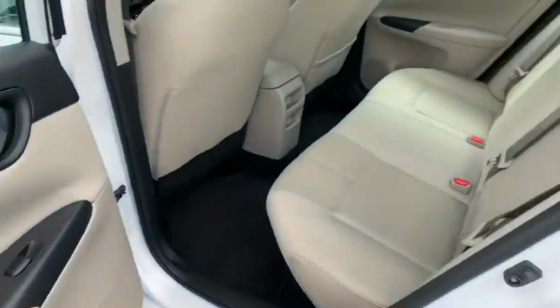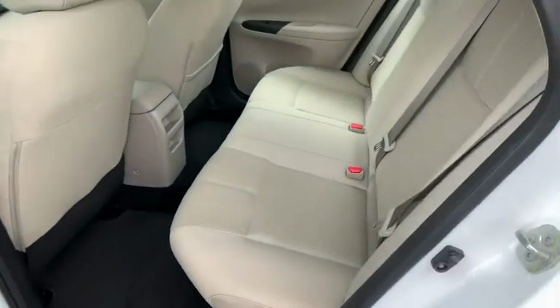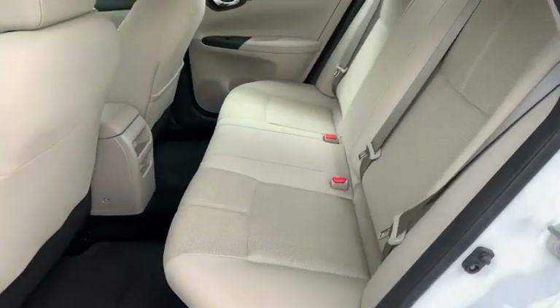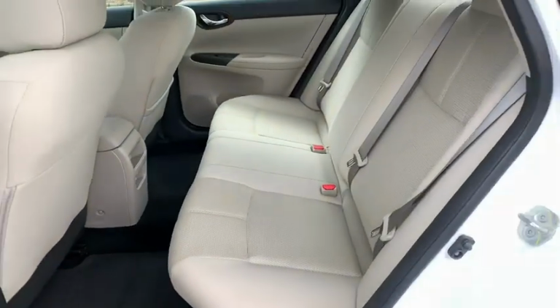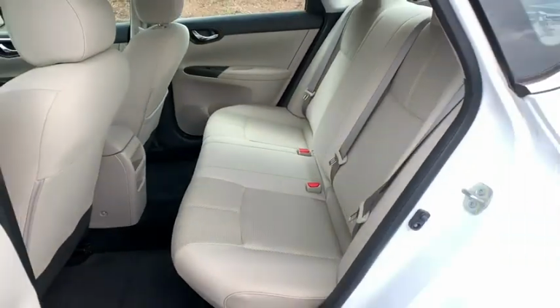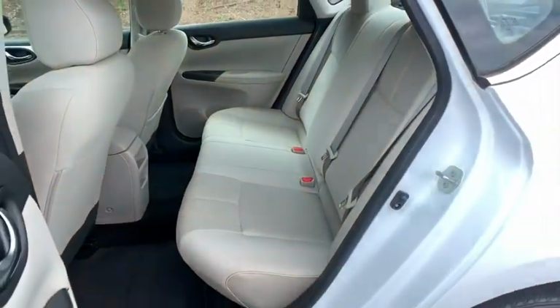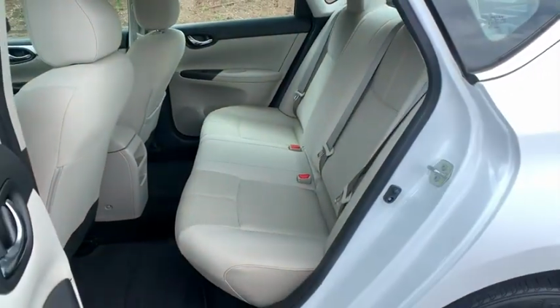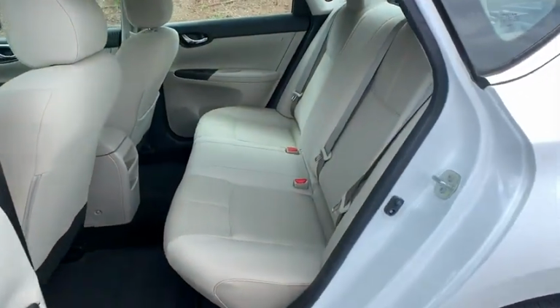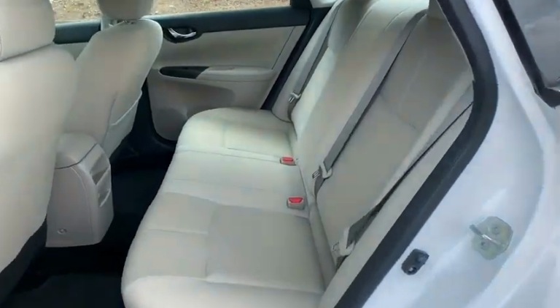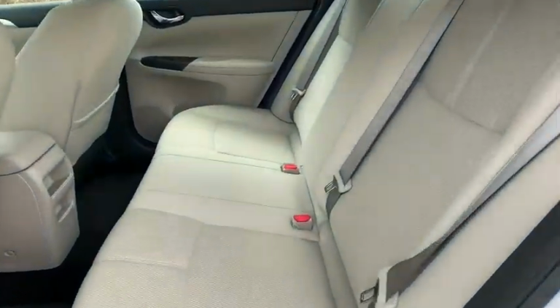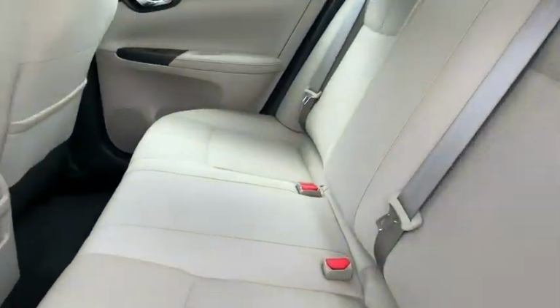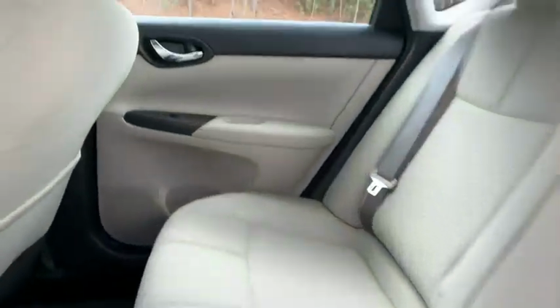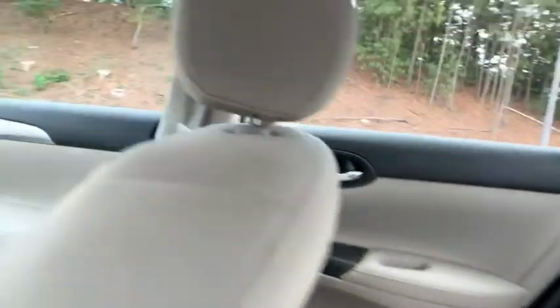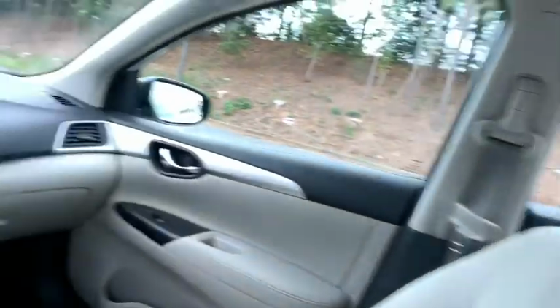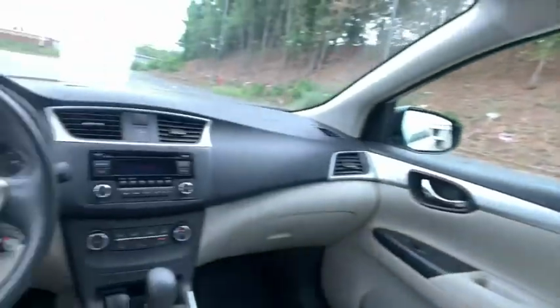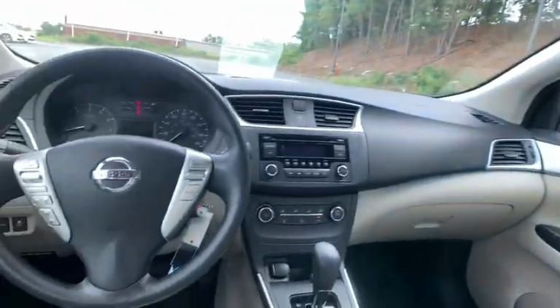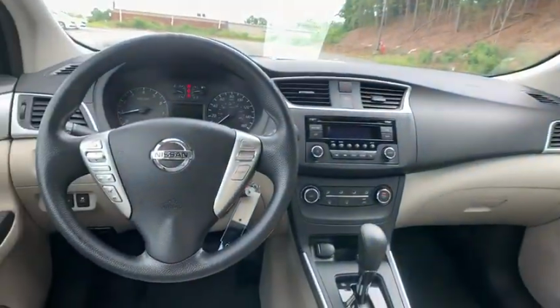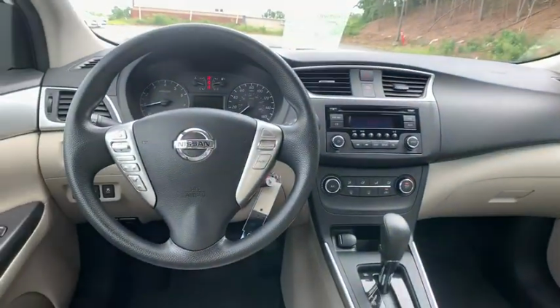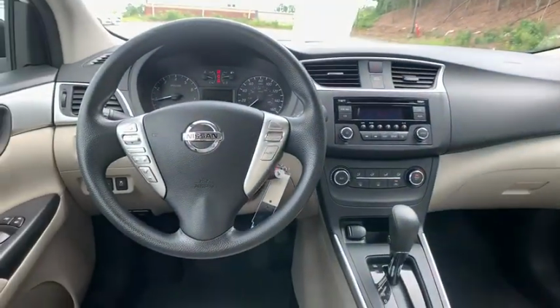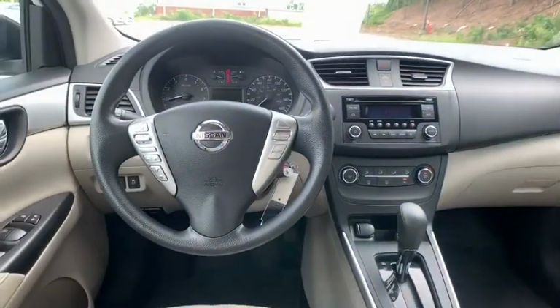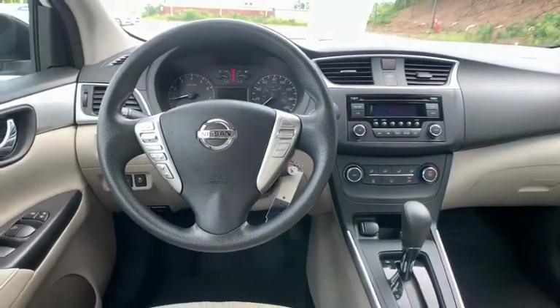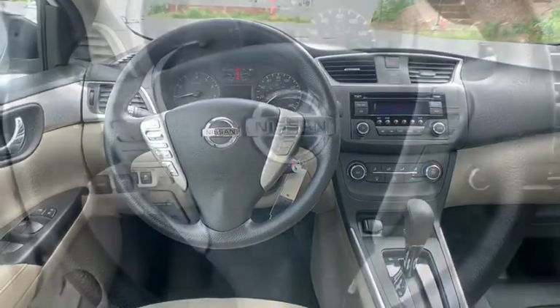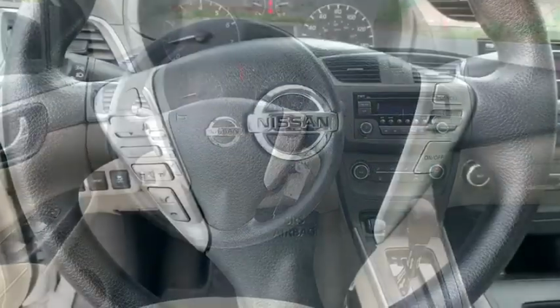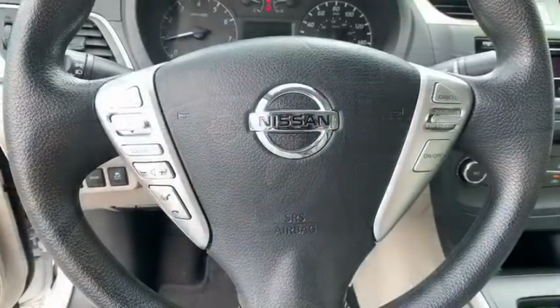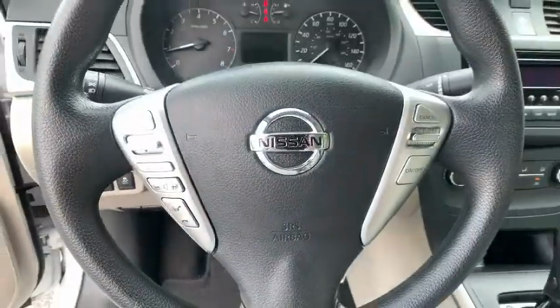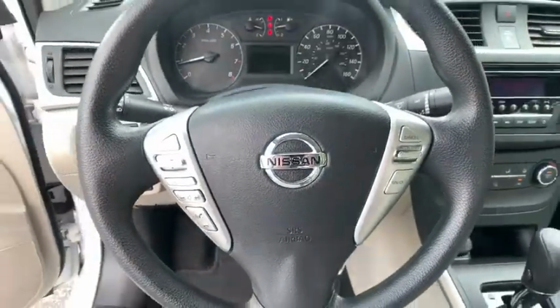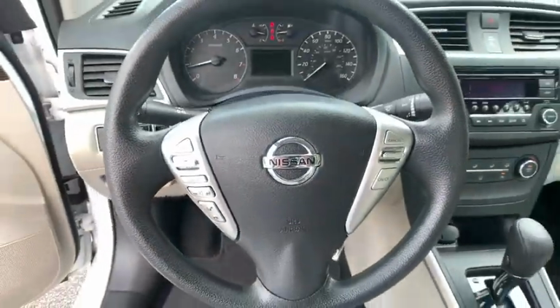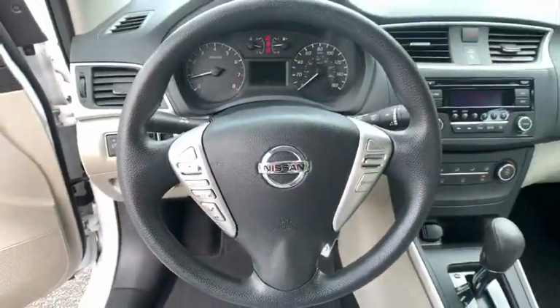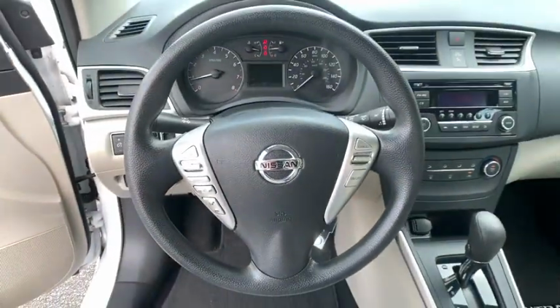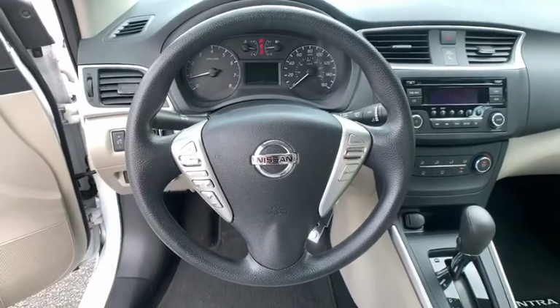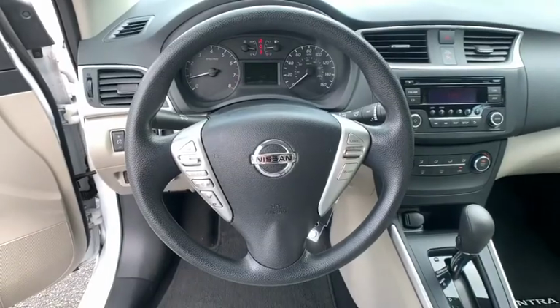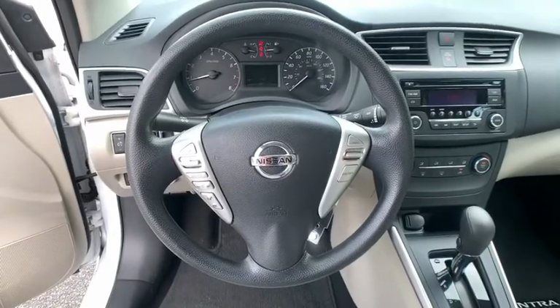AM-FM stereo radio, front wheel drive, CD player, MP3 player, power windows, bucket seats, child safety locks, trip computer, passenger airbag.